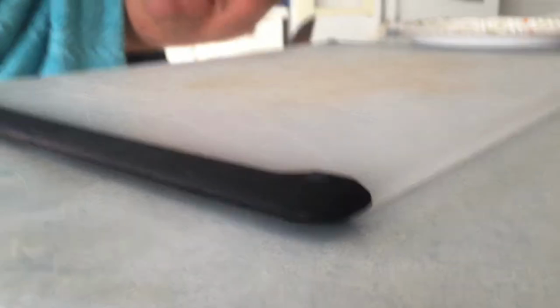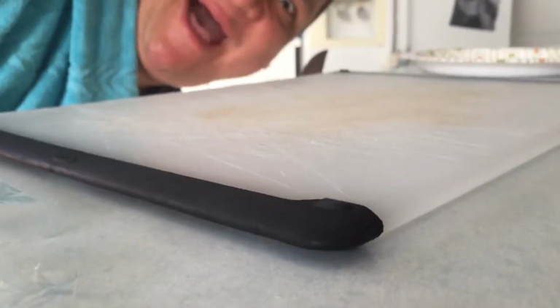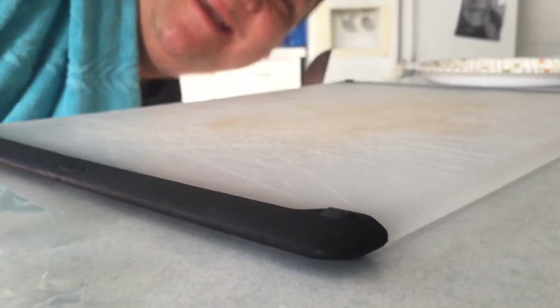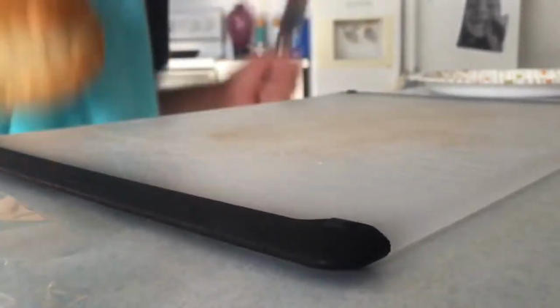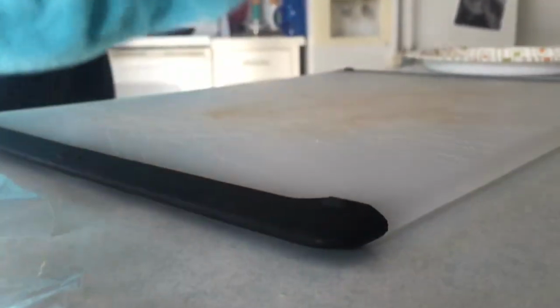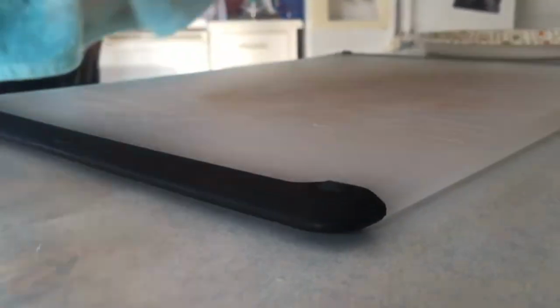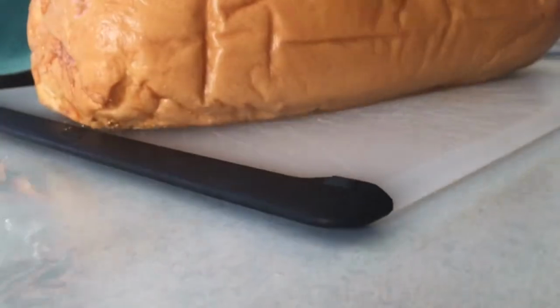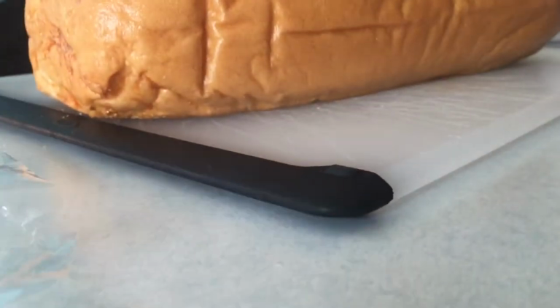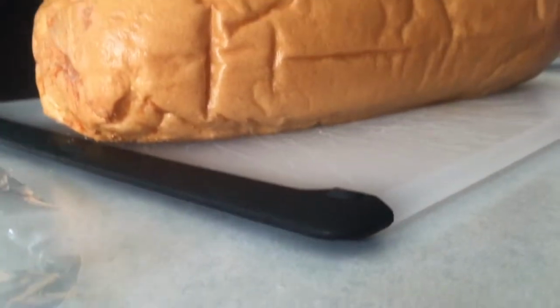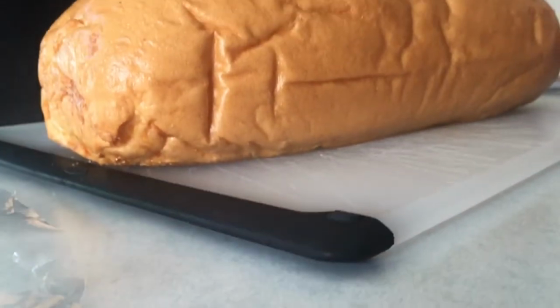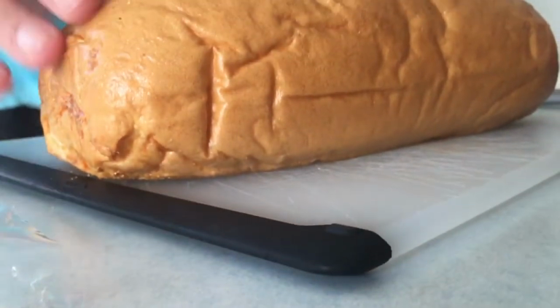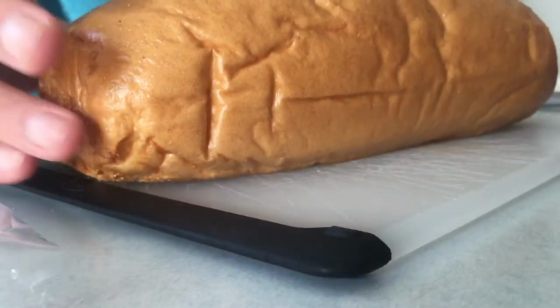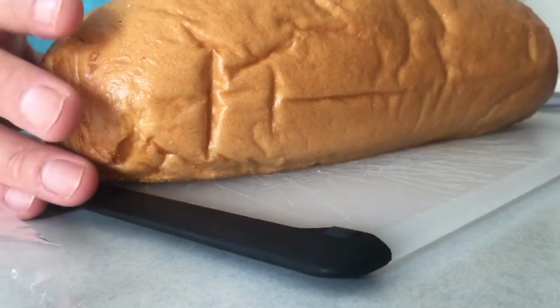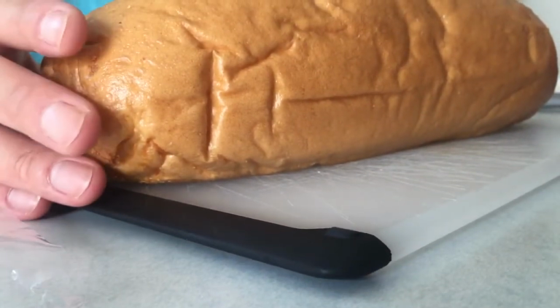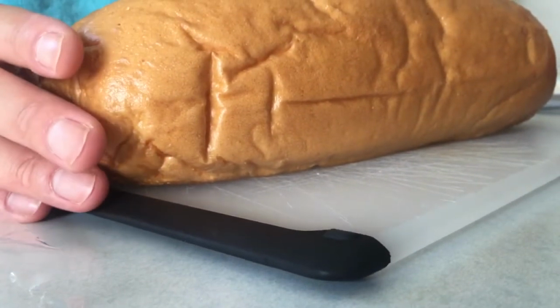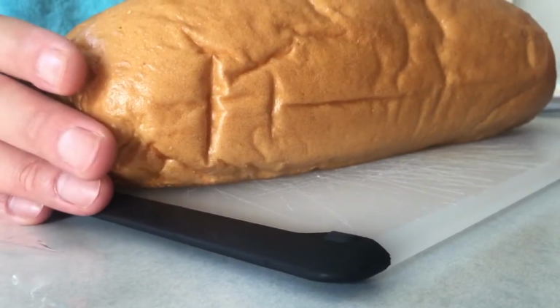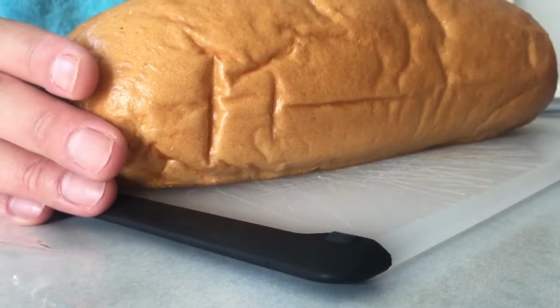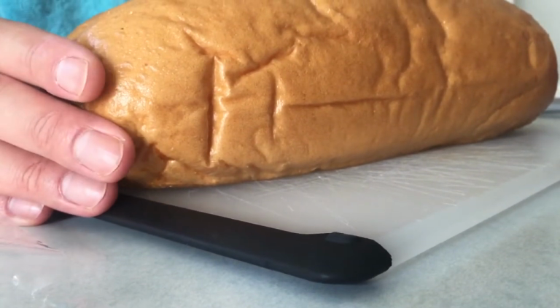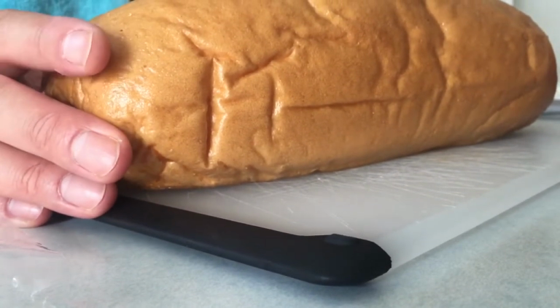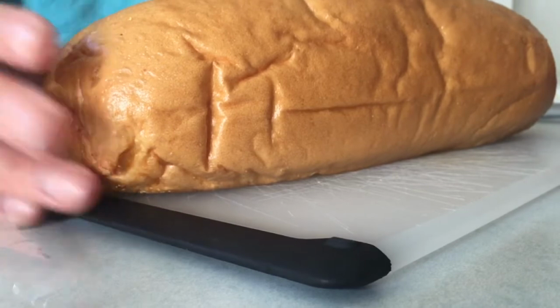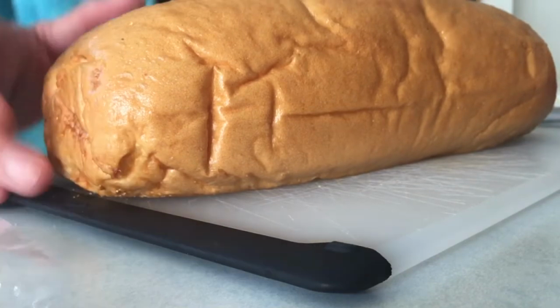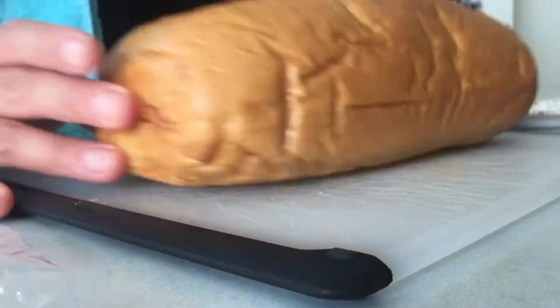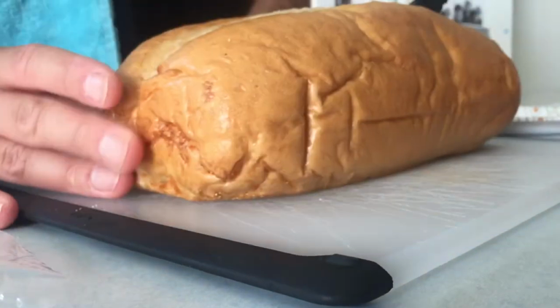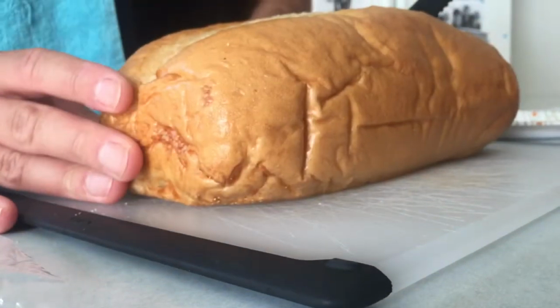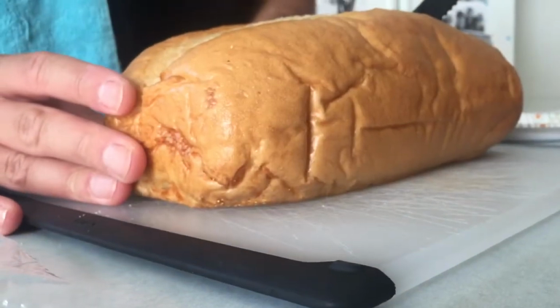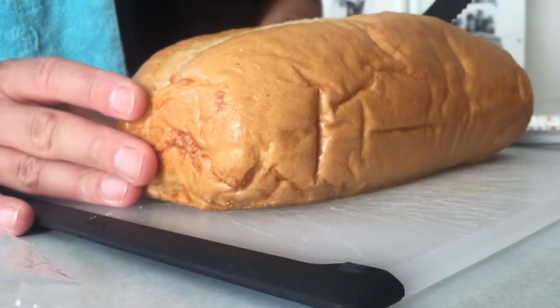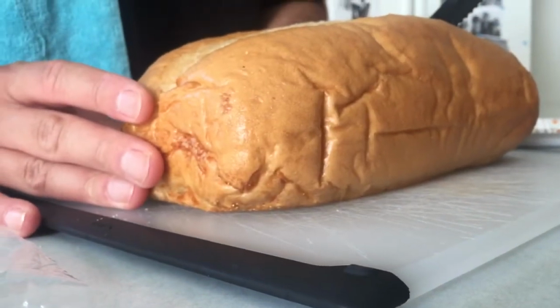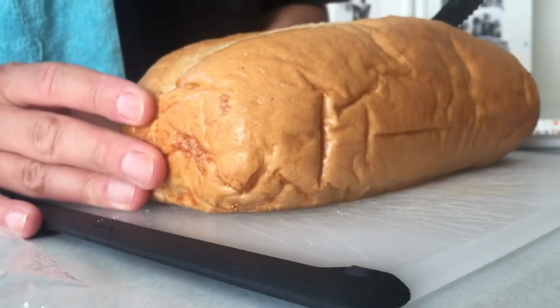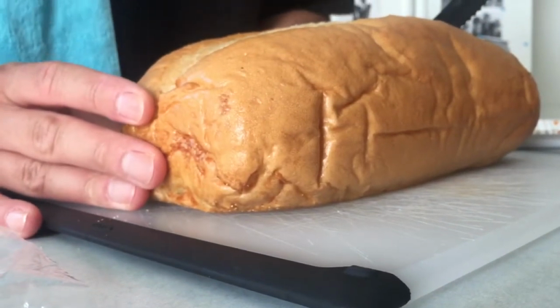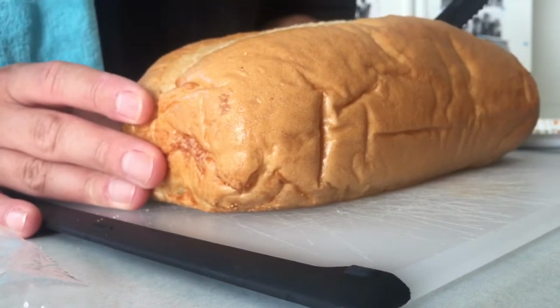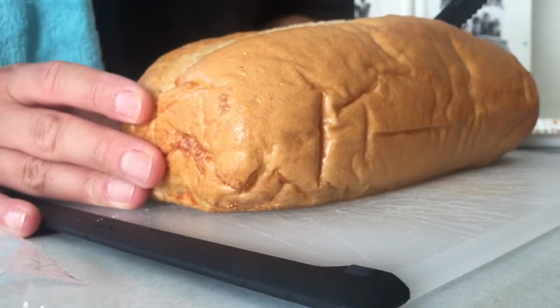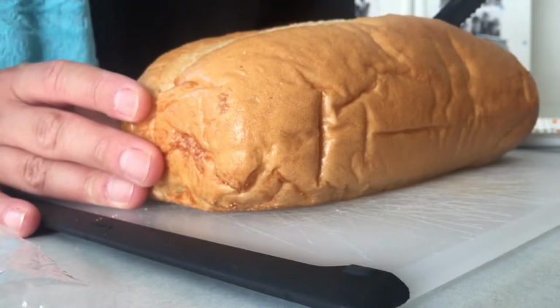Hi everyone! These are the instructions for carton bread.